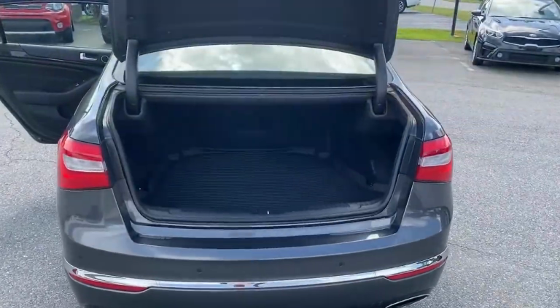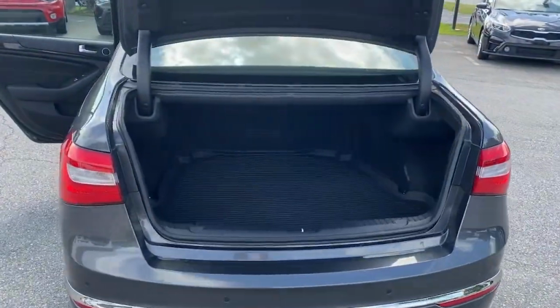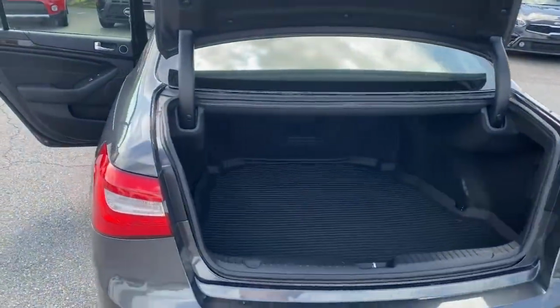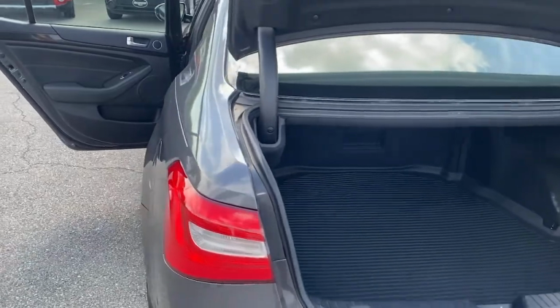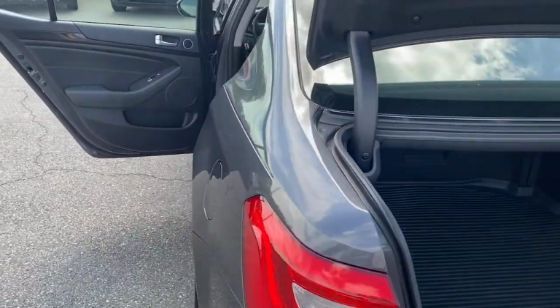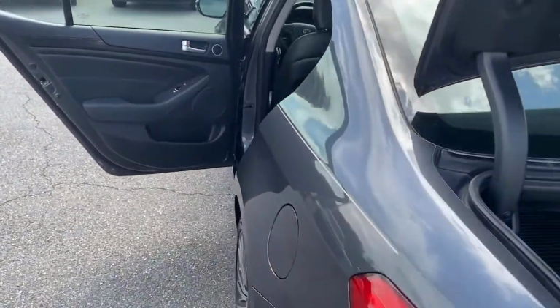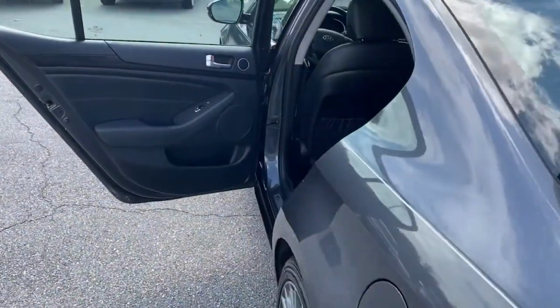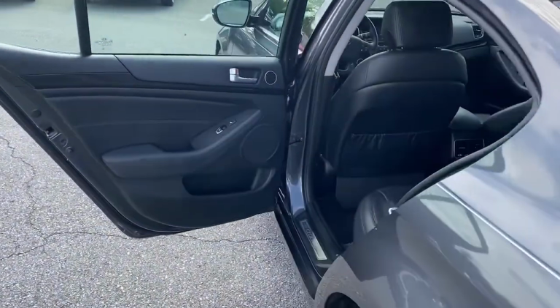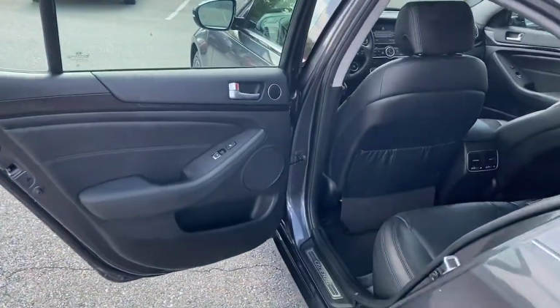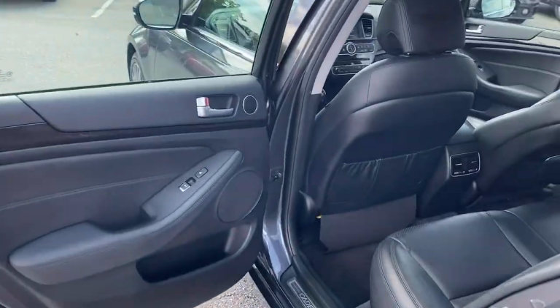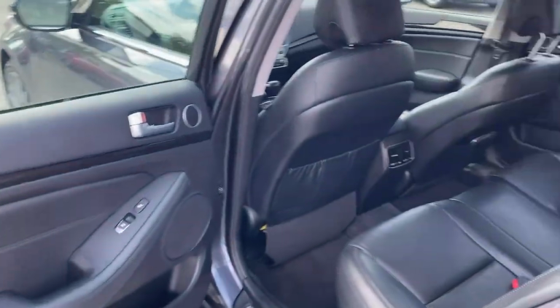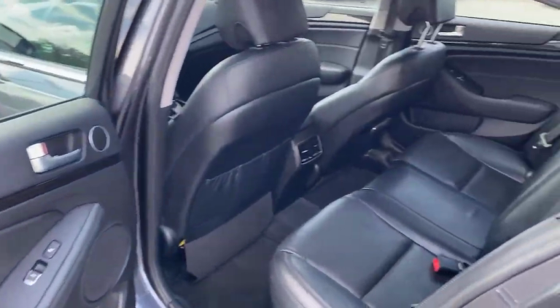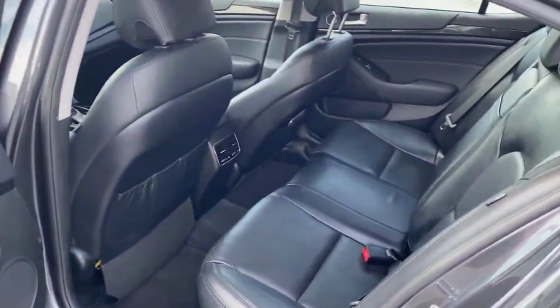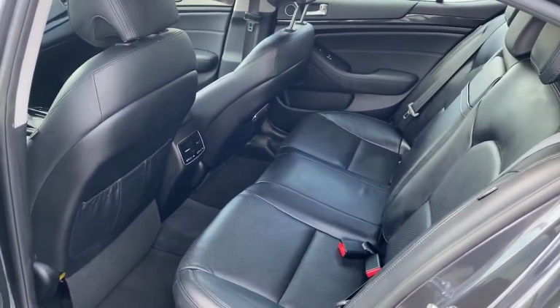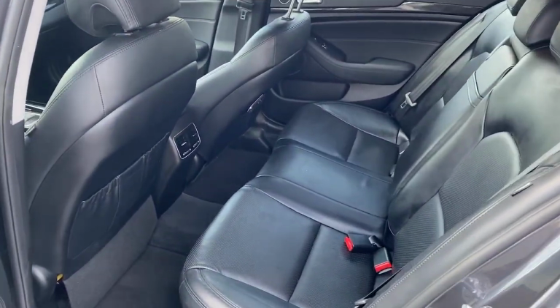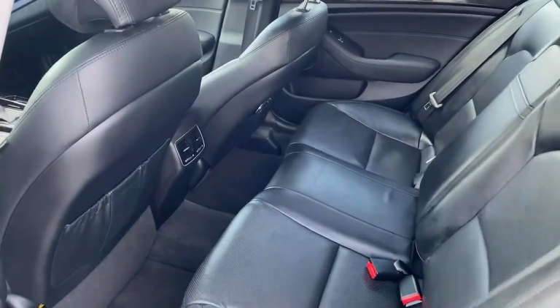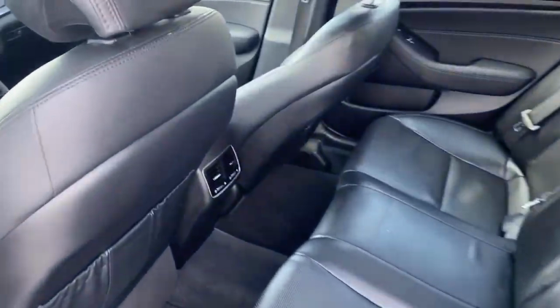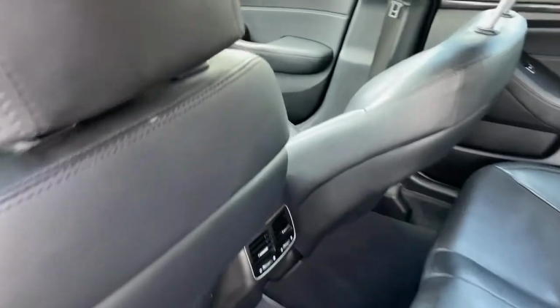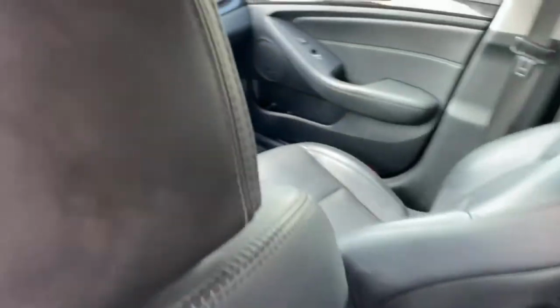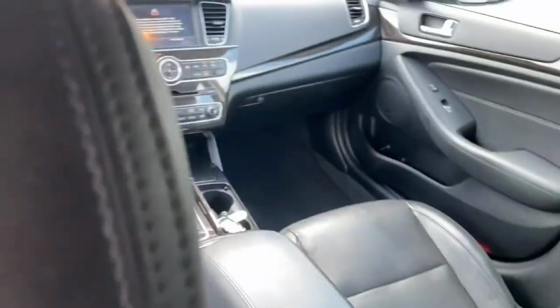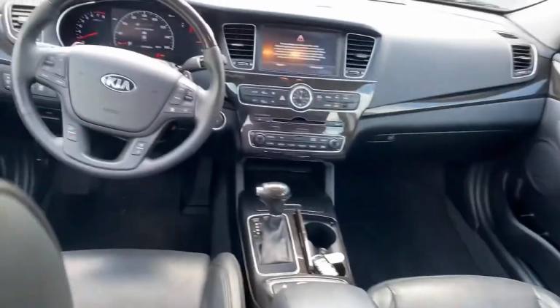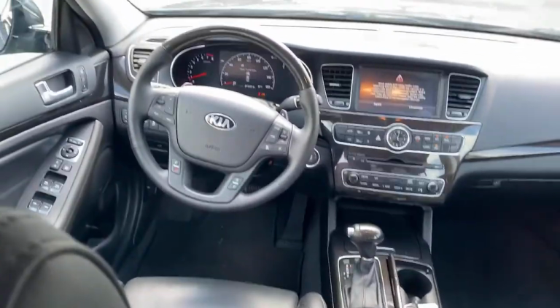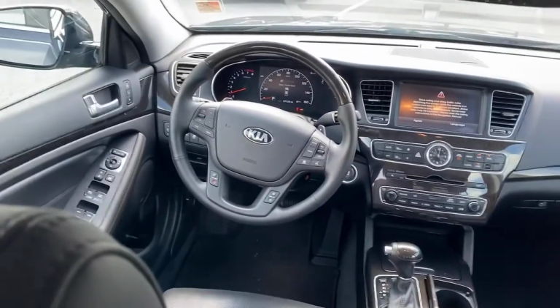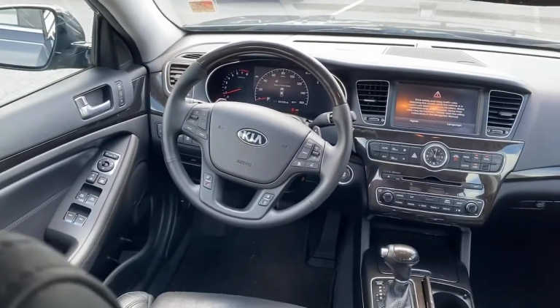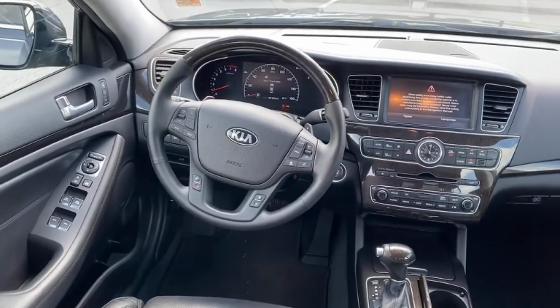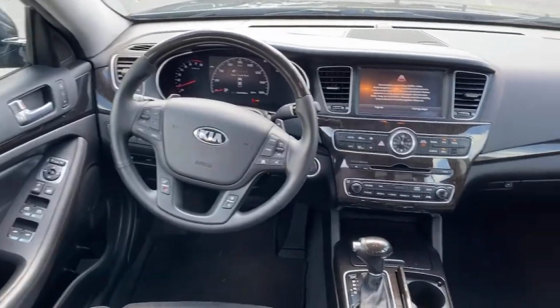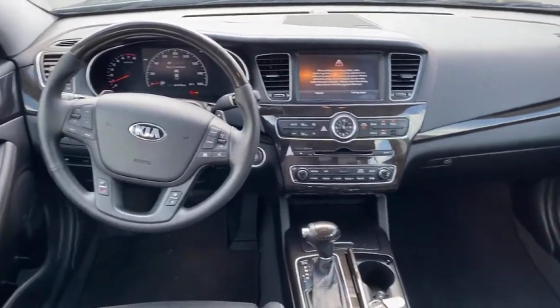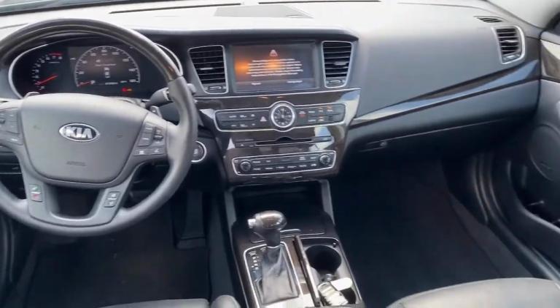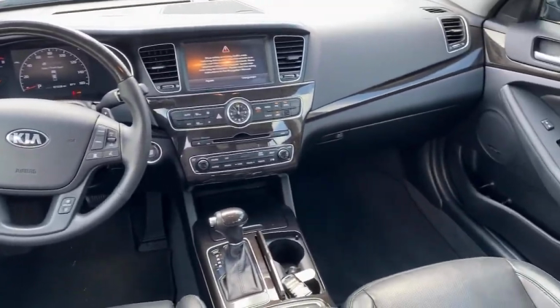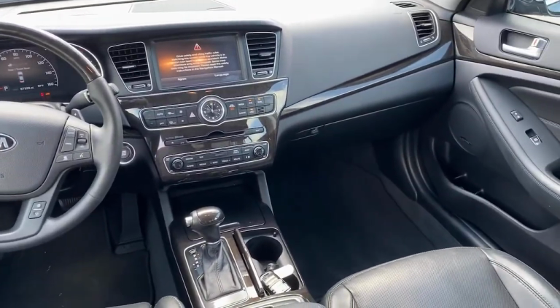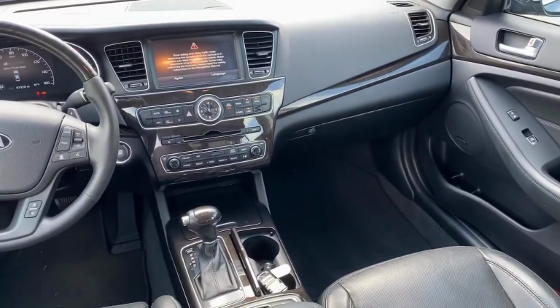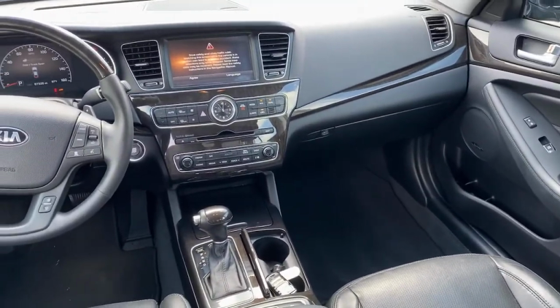Enjoy a new sense of optimism when you're behind the wheel of this confidence-inspiring Cadenza. Treat yourself to a test drive today. Our staff will toss you the keys and give you an outstanding customer experience.